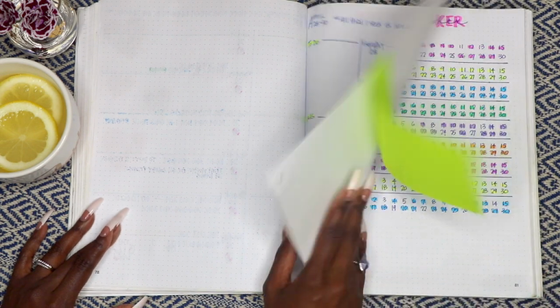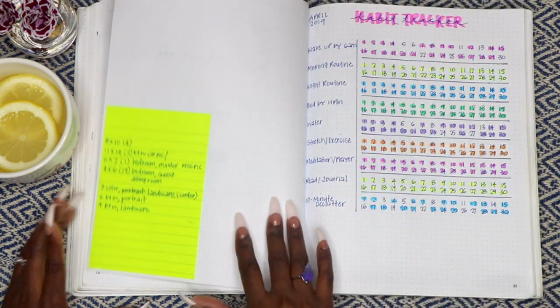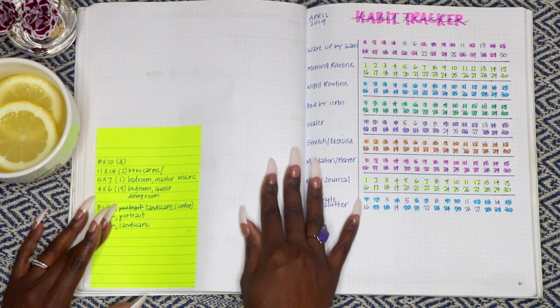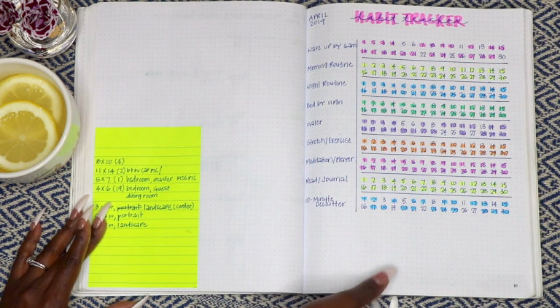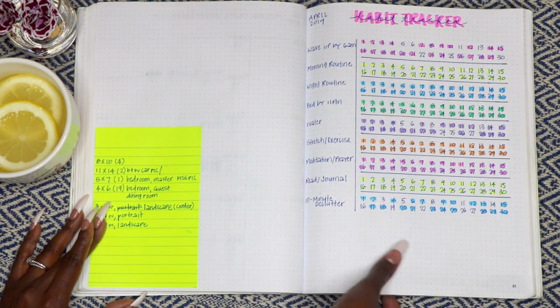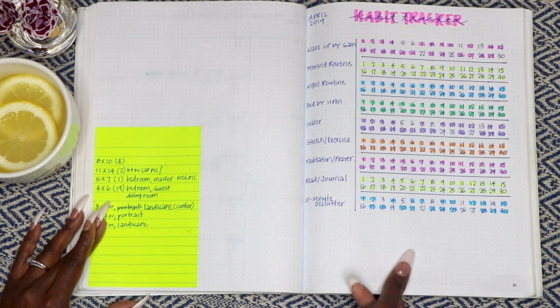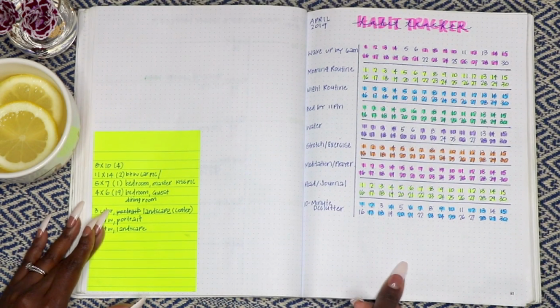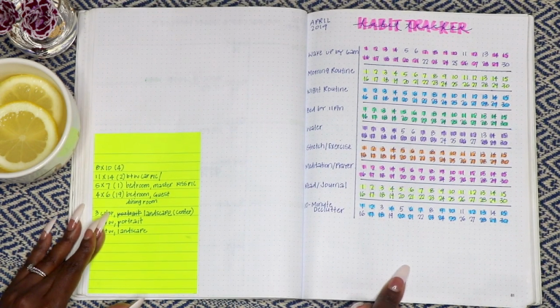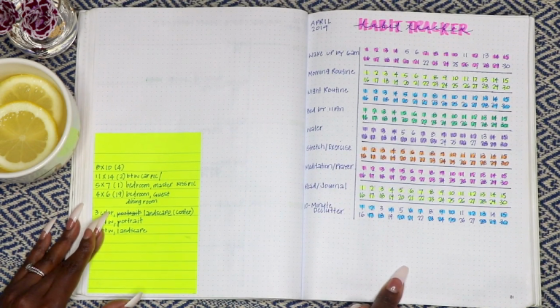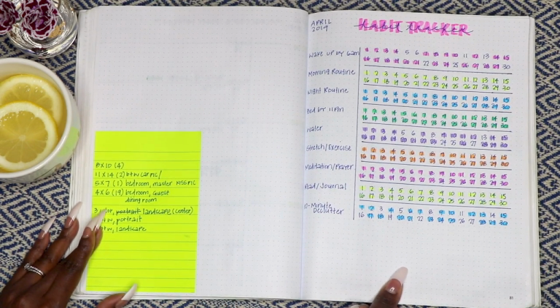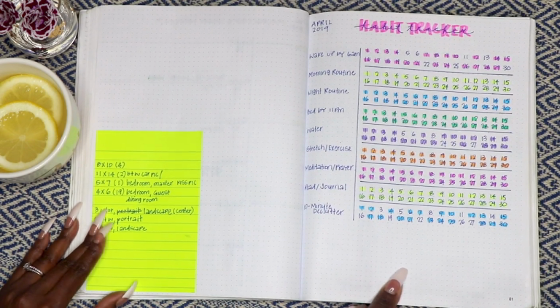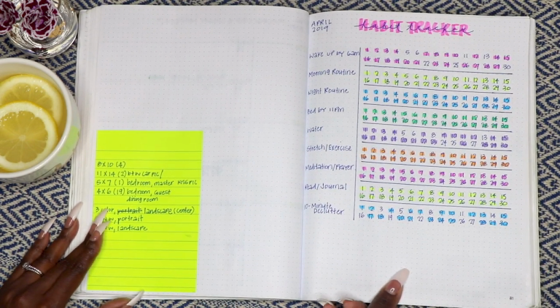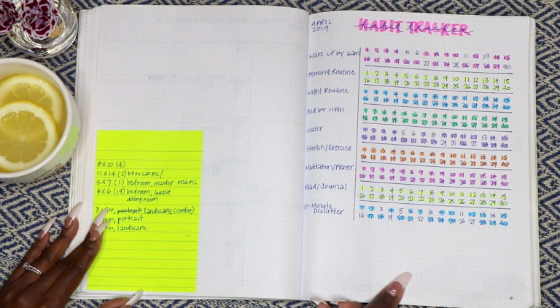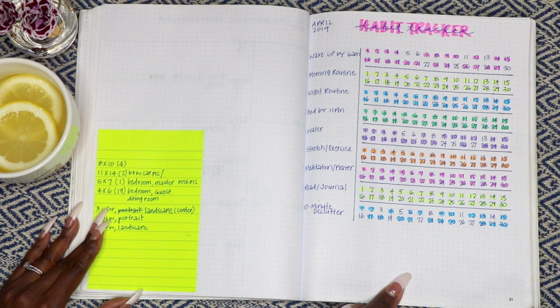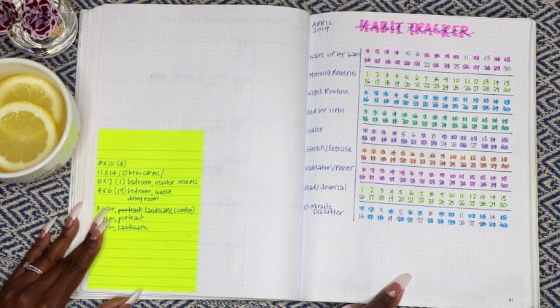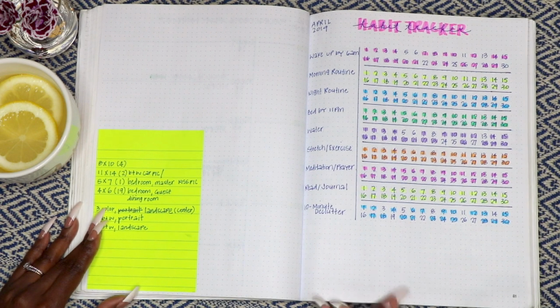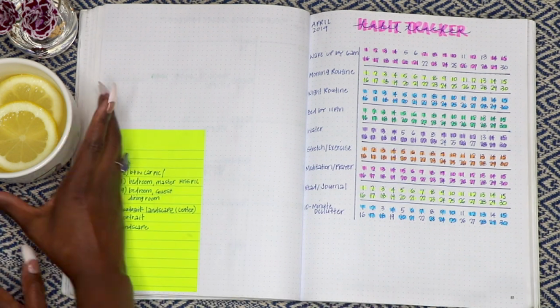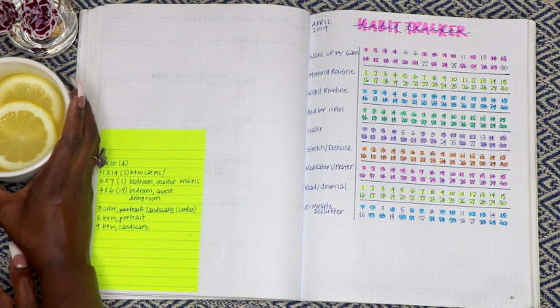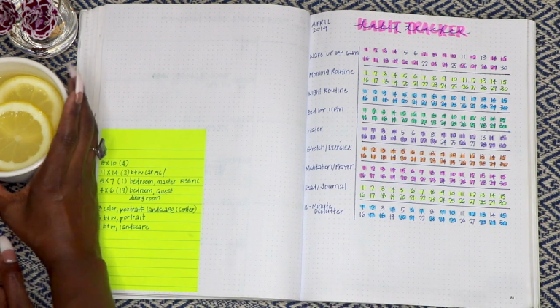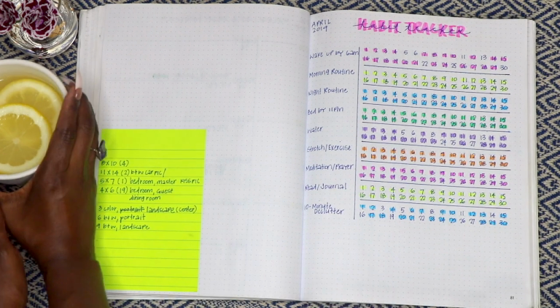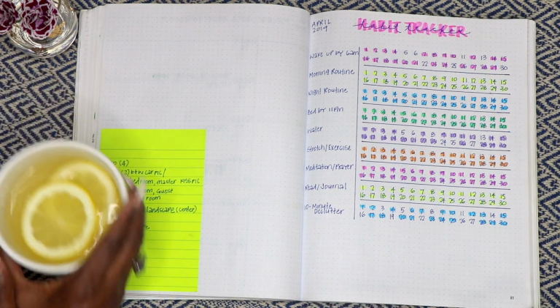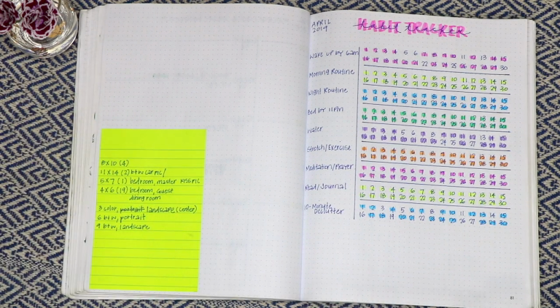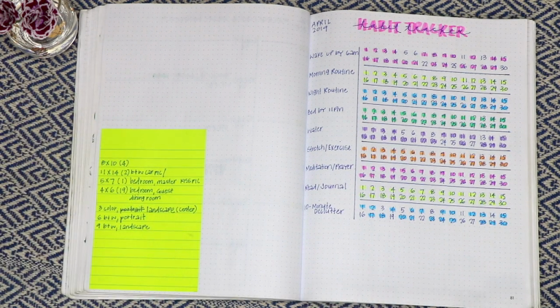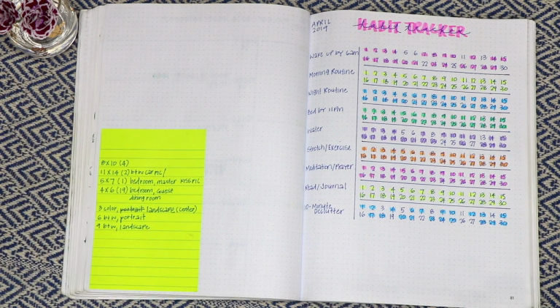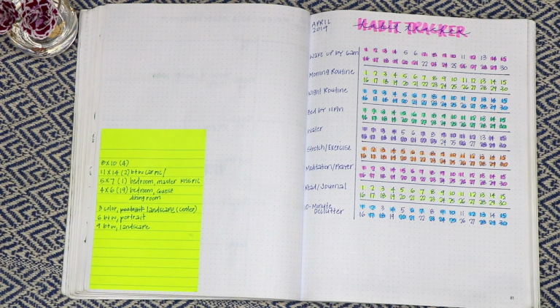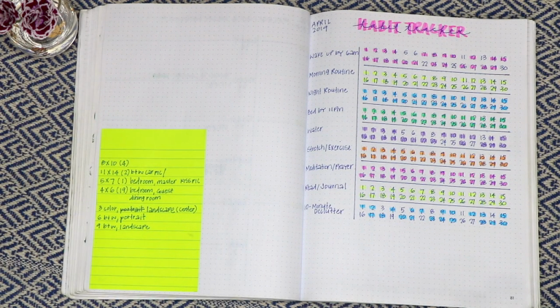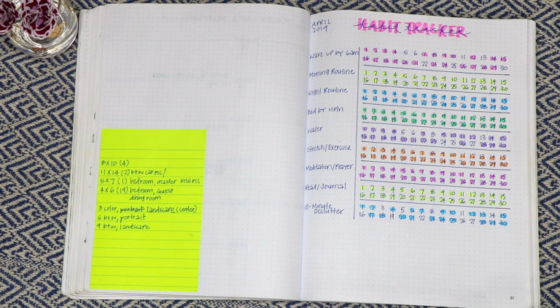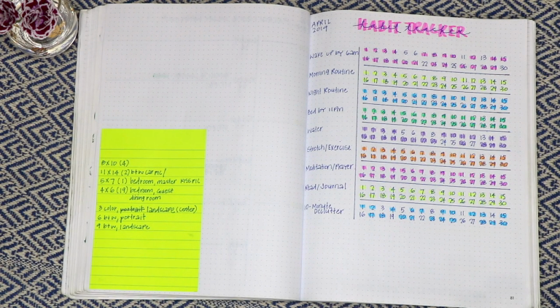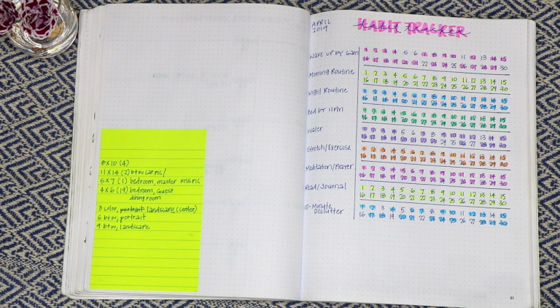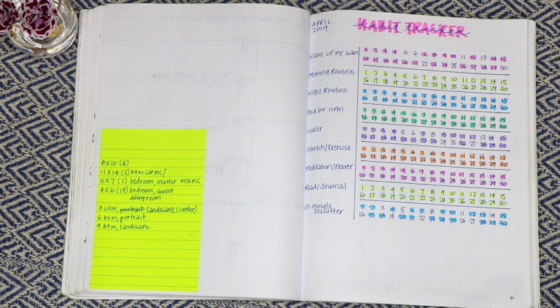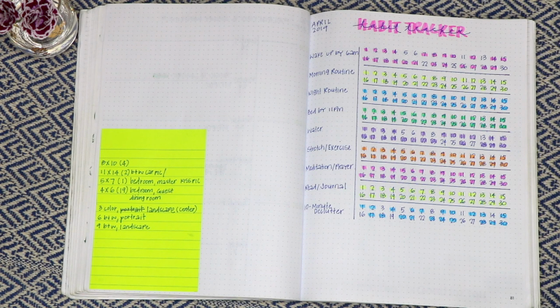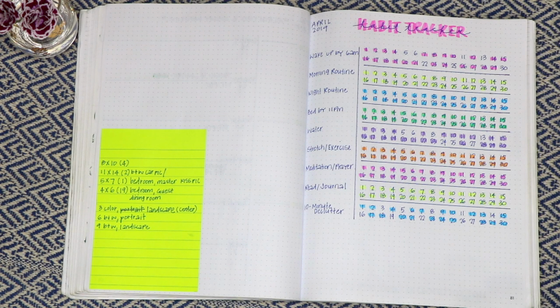Here is April's habit tracker. For this one I listed the habits and then numbered one through 30 for each day of the month. It's pretty to look at, but it took more time than some of the other layouts.